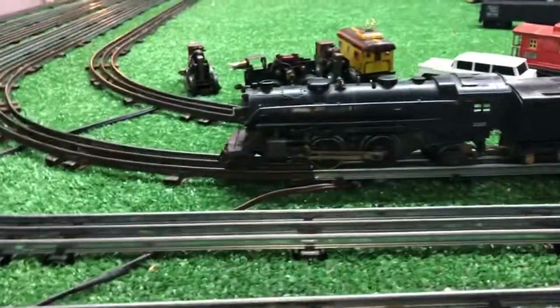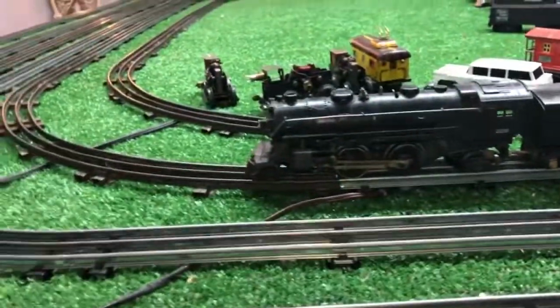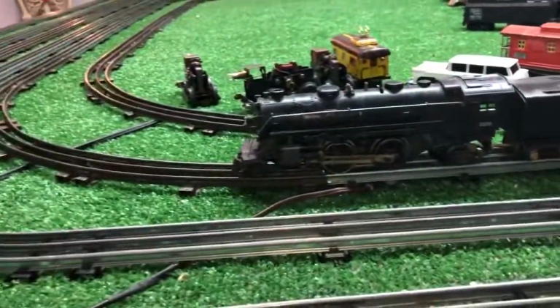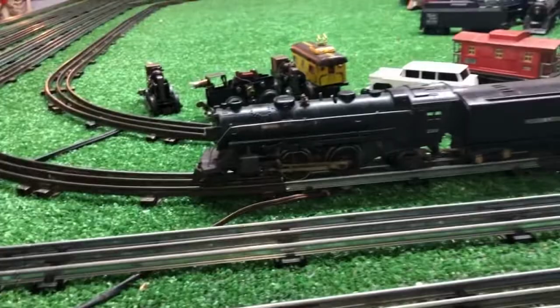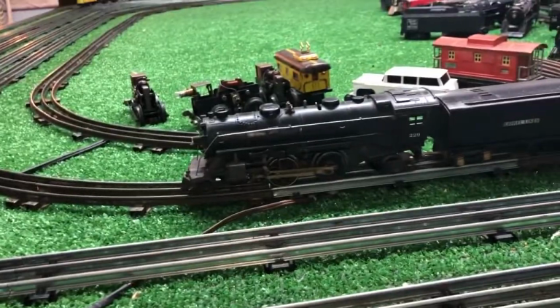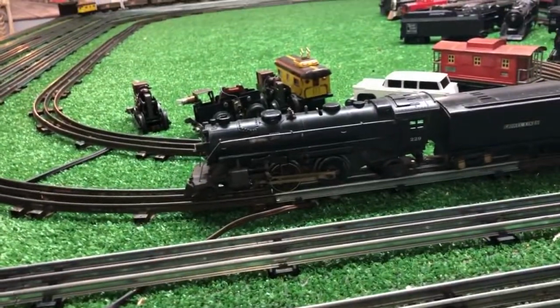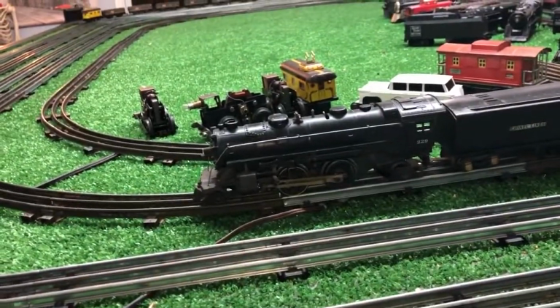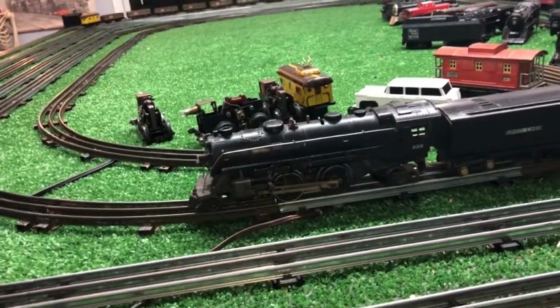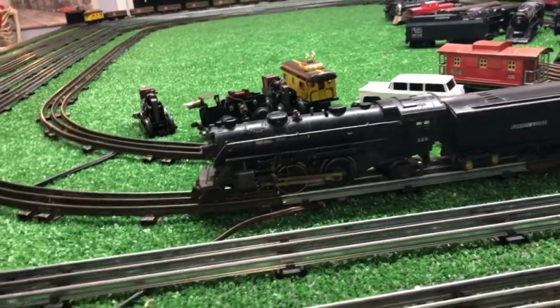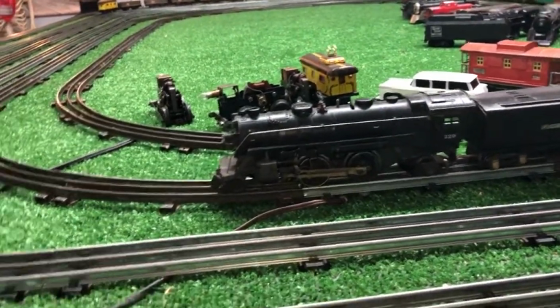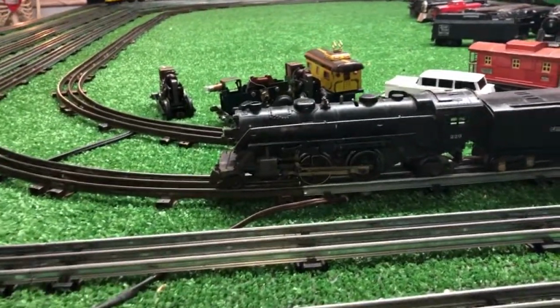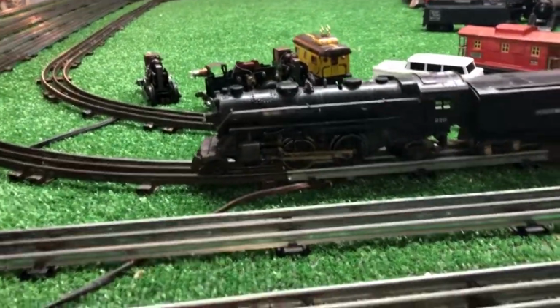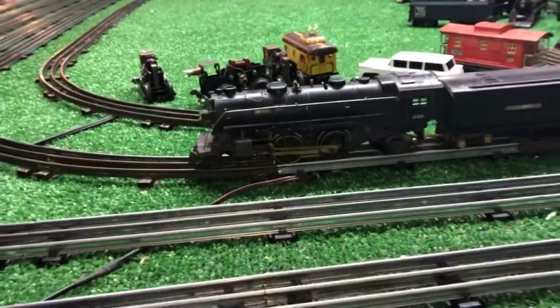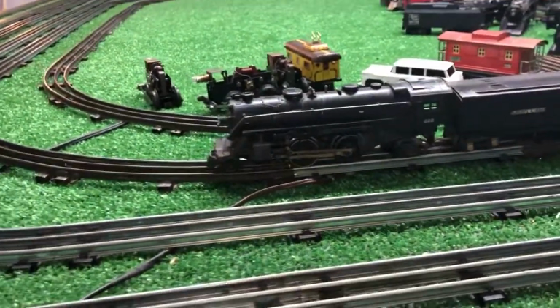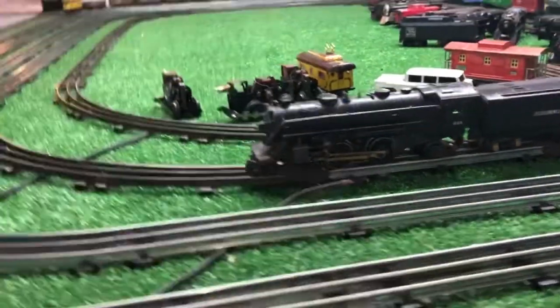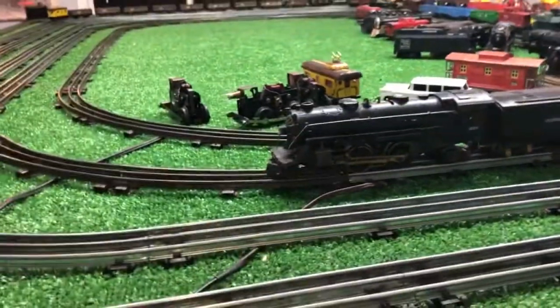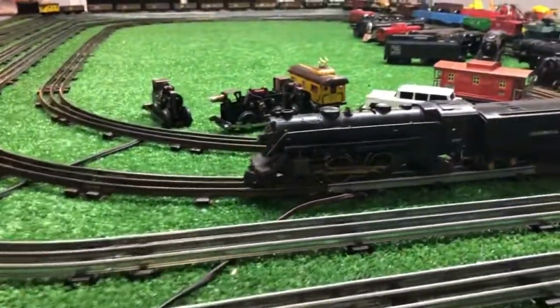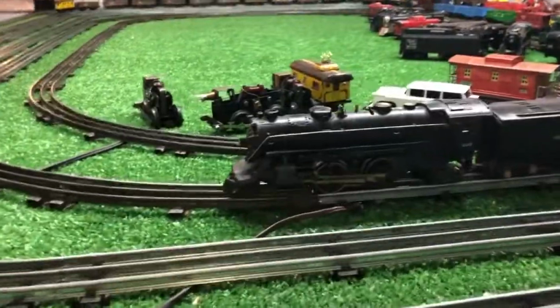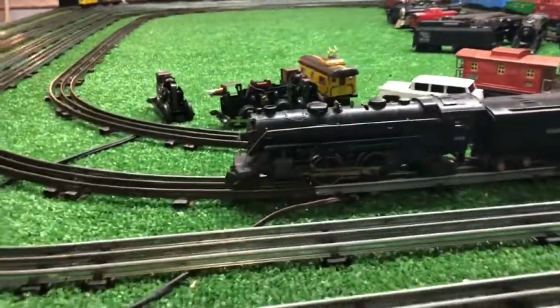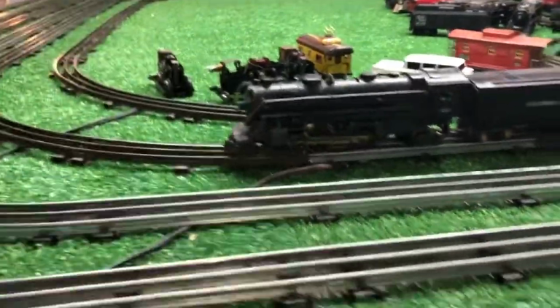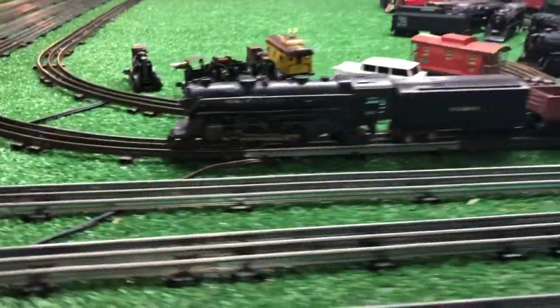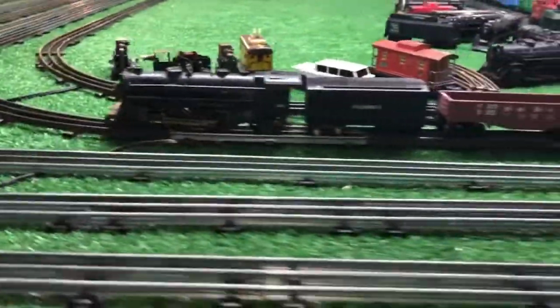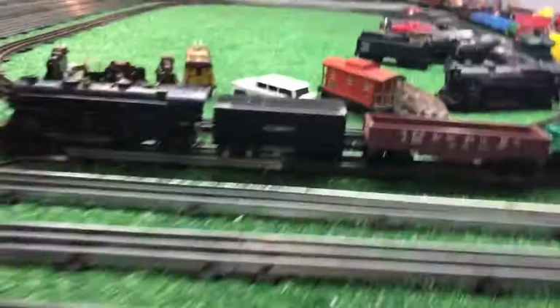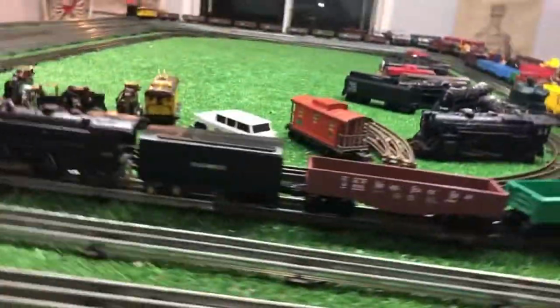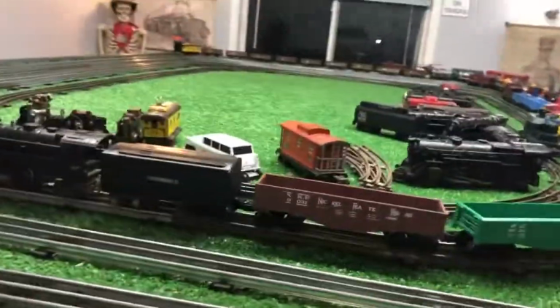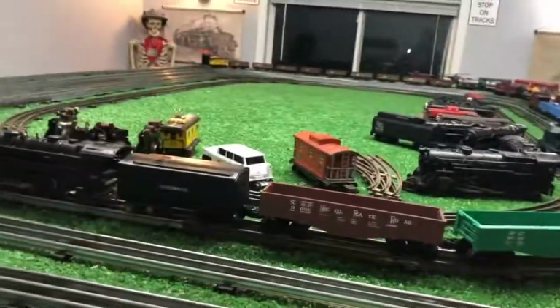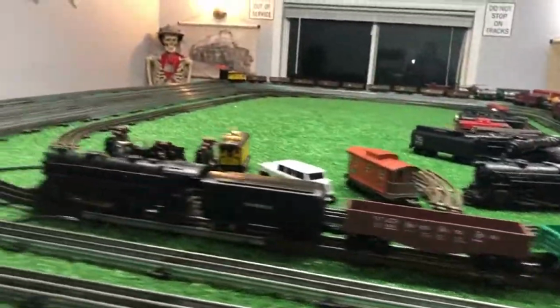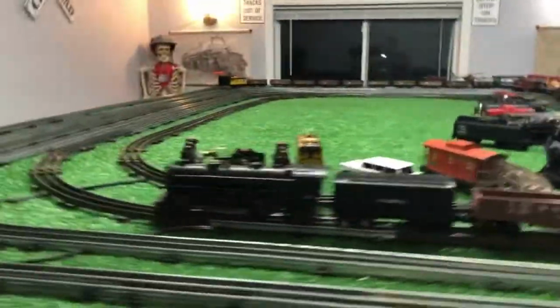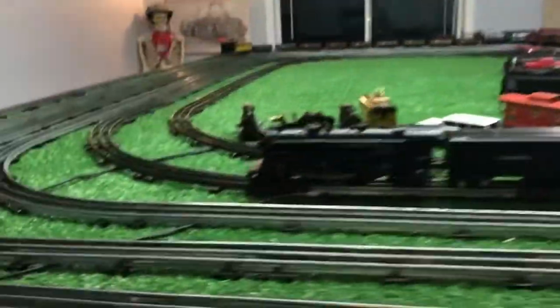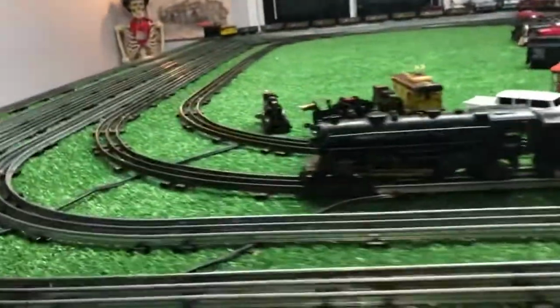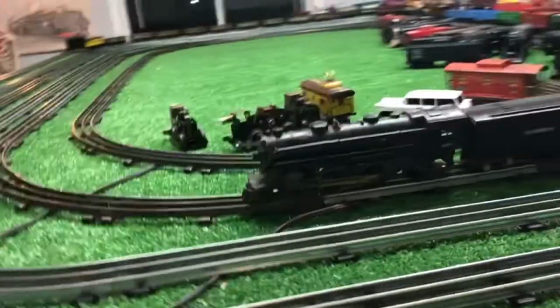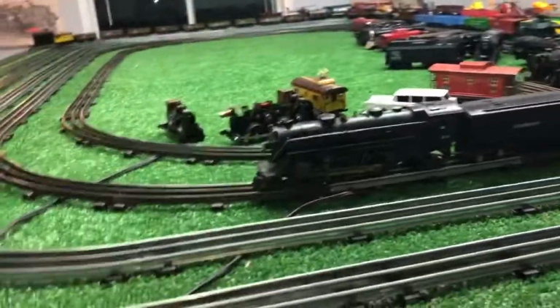It's on rail 5, as you see. This is the DC rail, so it's going to be its first test running on DC. Power is on — let's see how this goes.